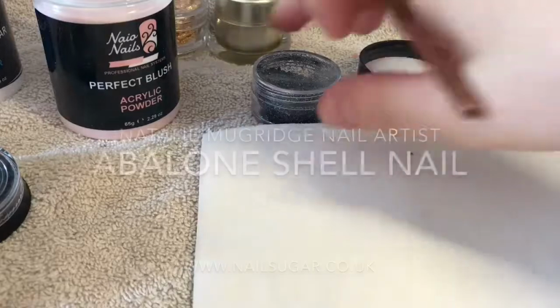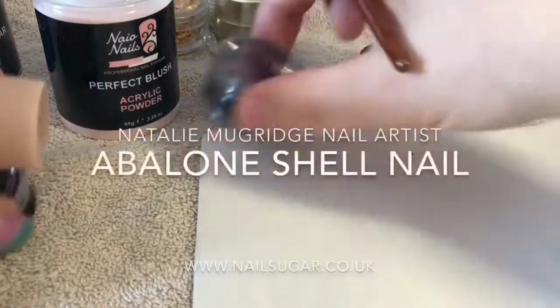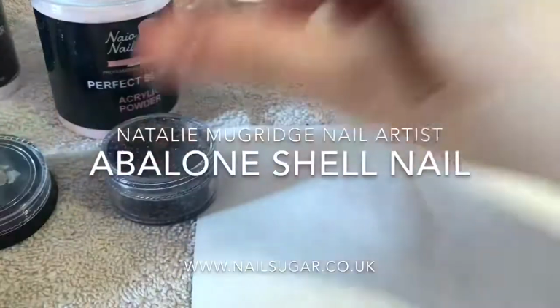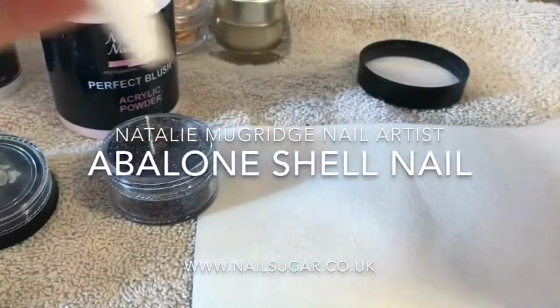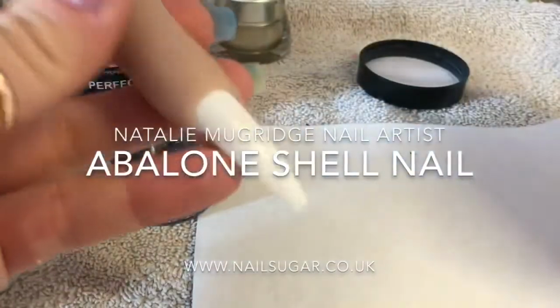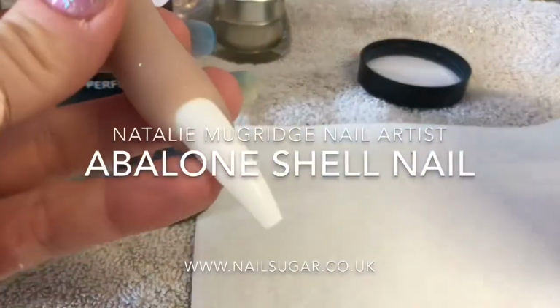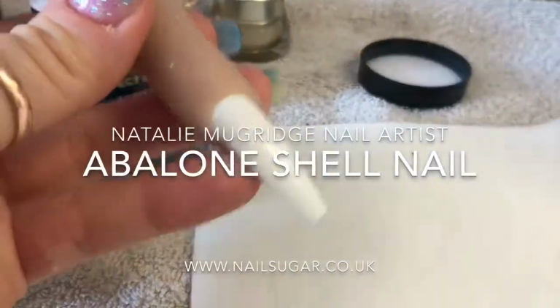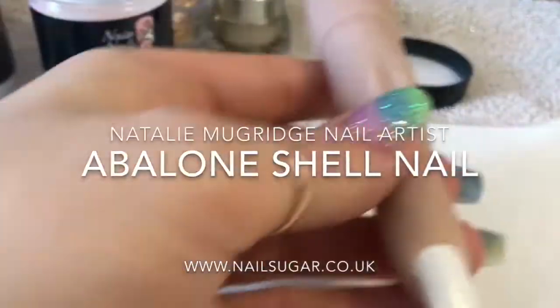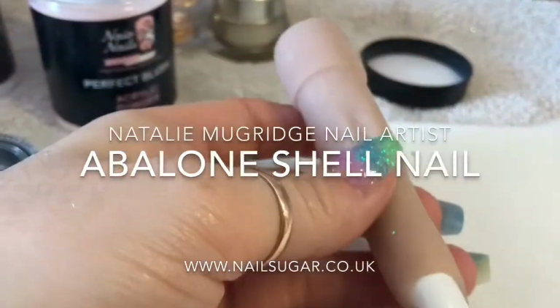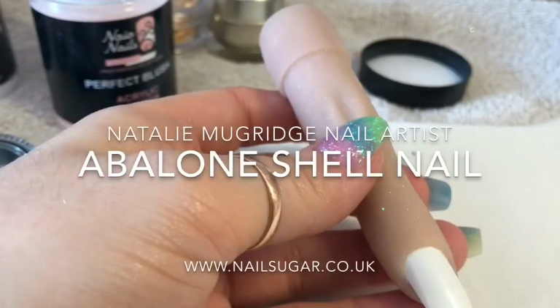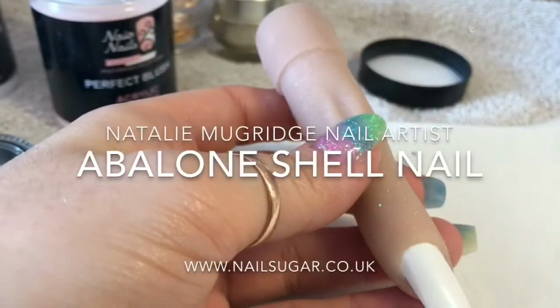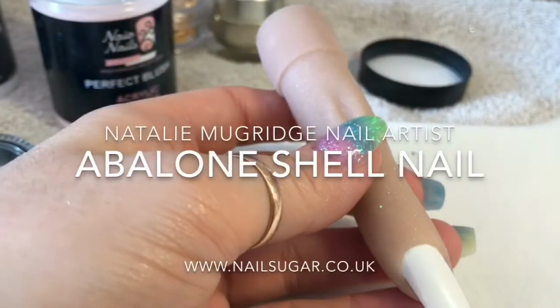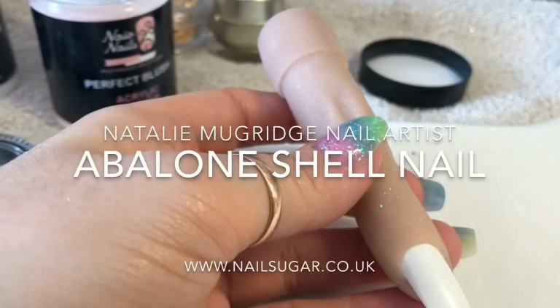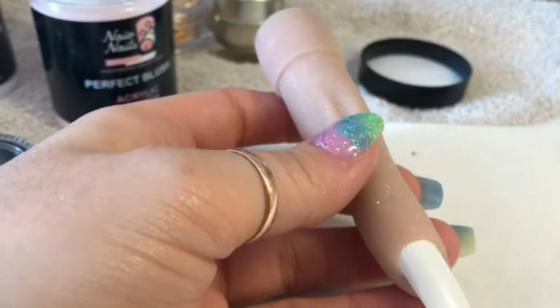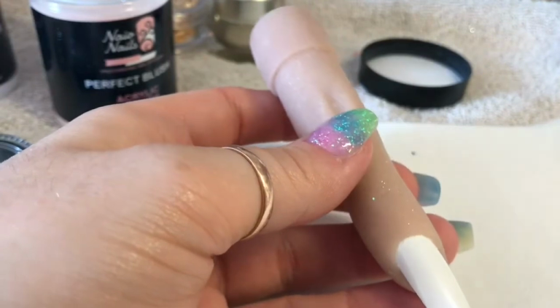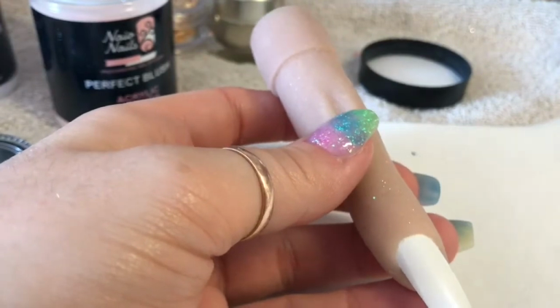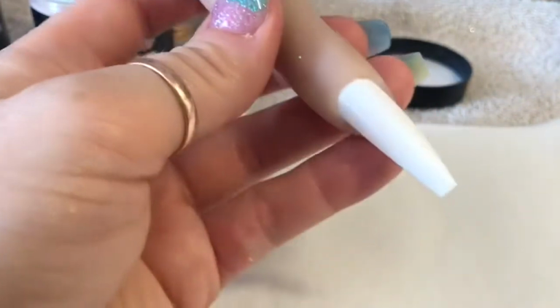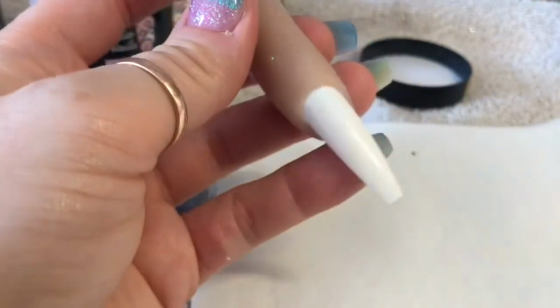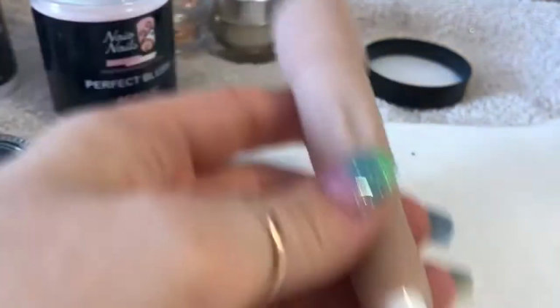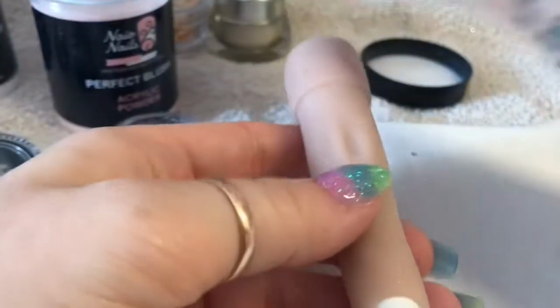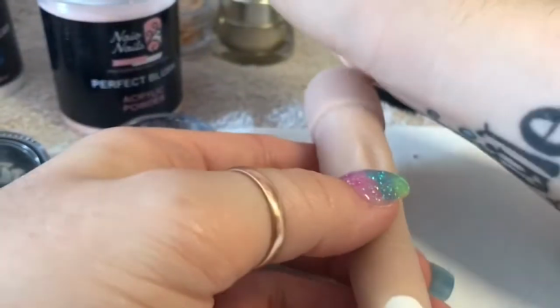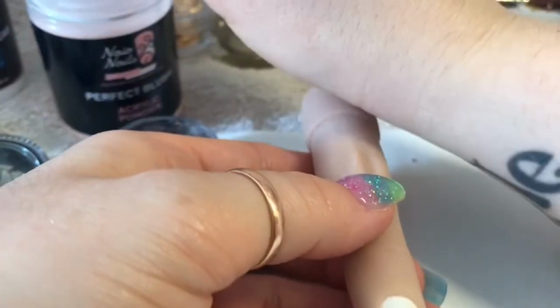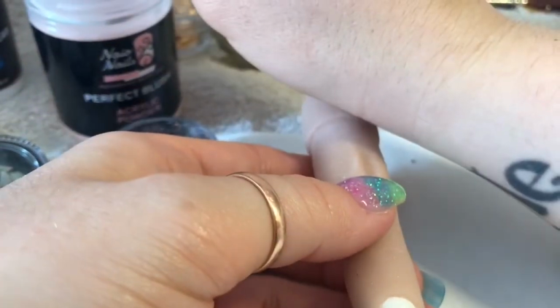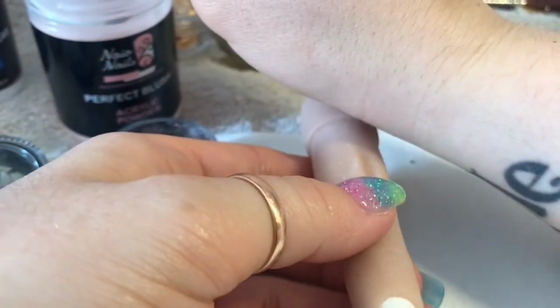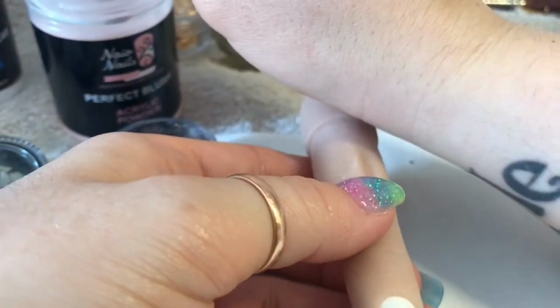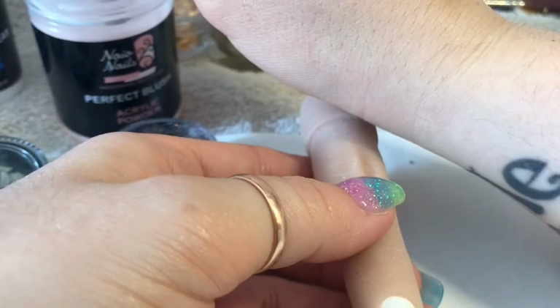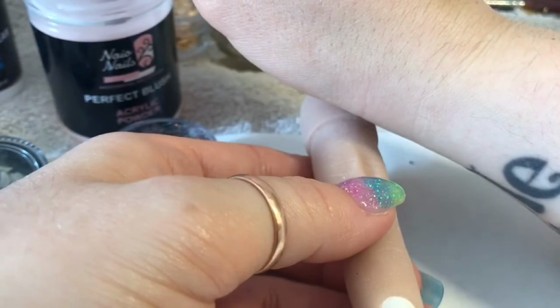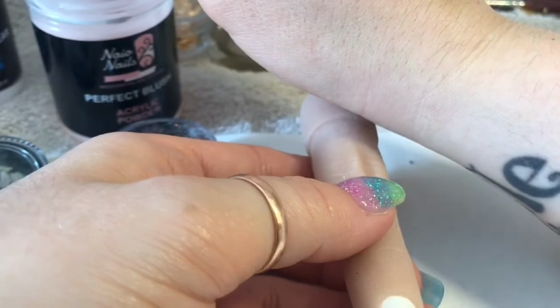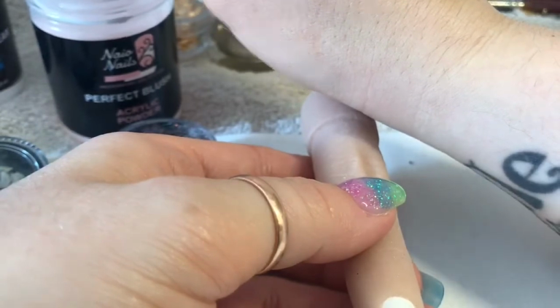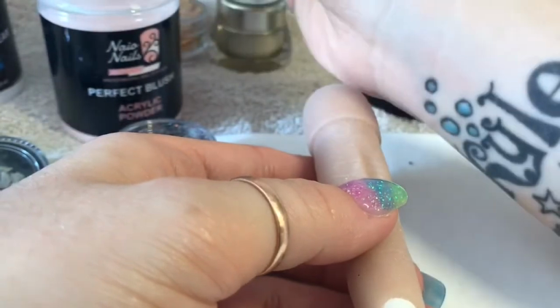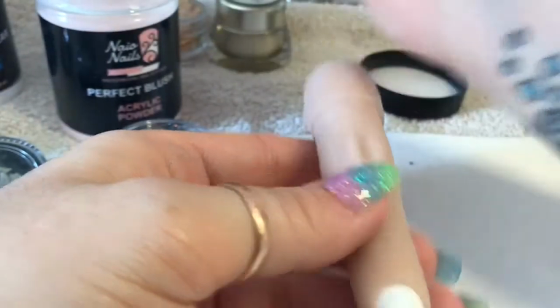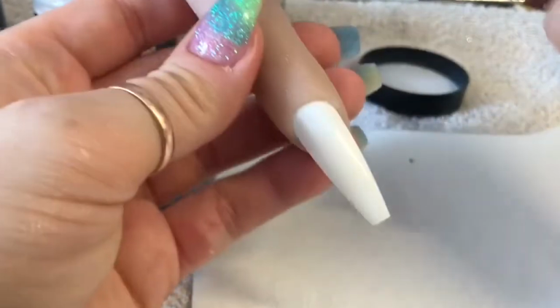Hi everyone, welcome back to a new video. In this video I'm going to be creating an abalone shell nail. I'm going to go in with Nao's Perfect Blush - this is going to create our smile line.